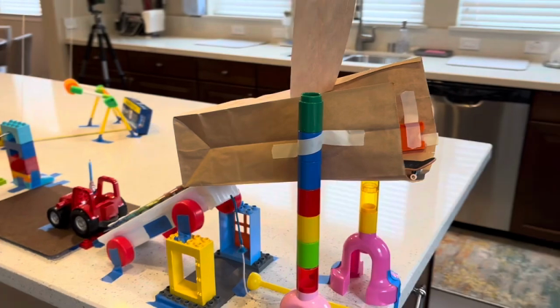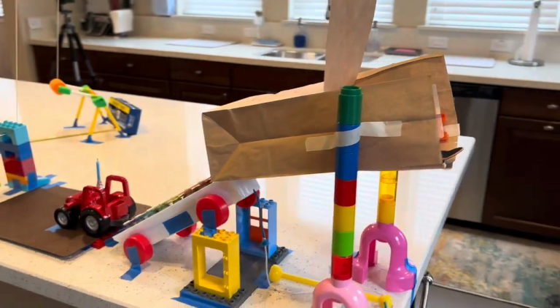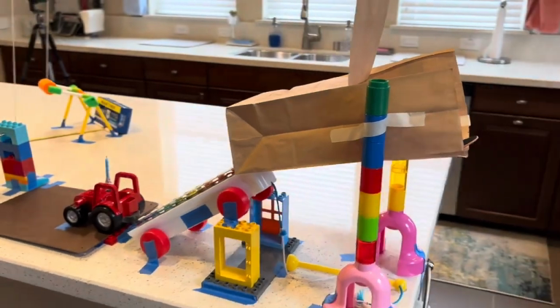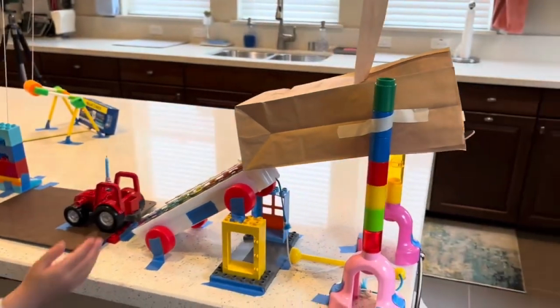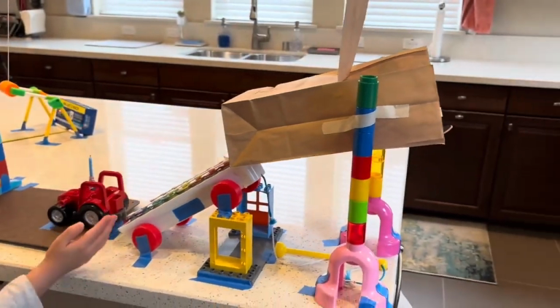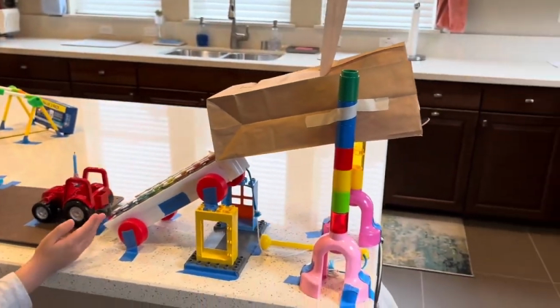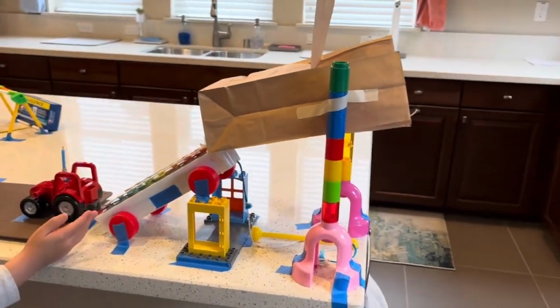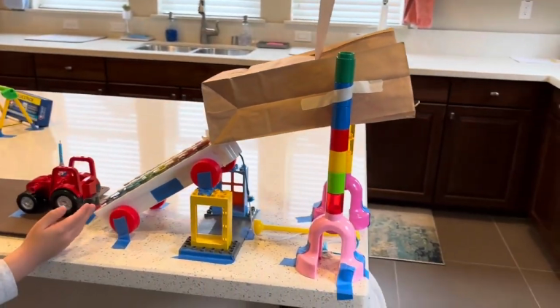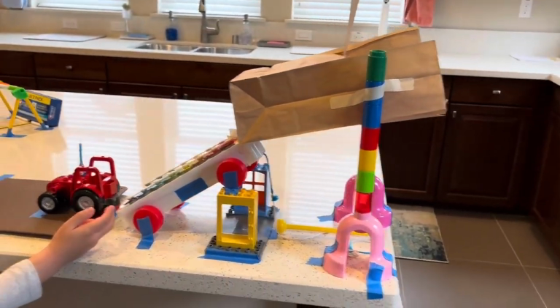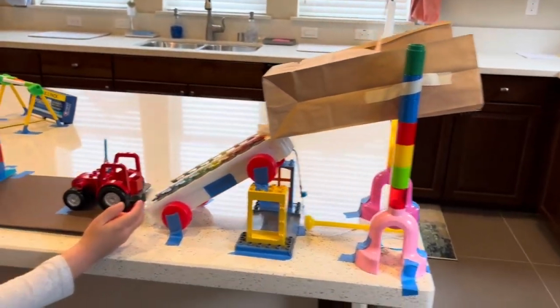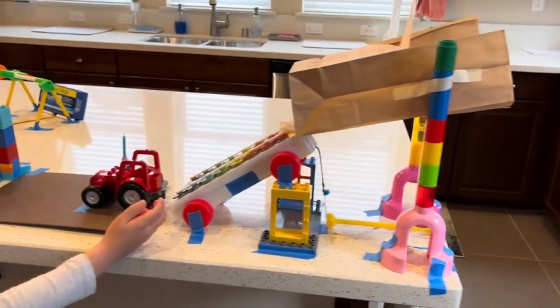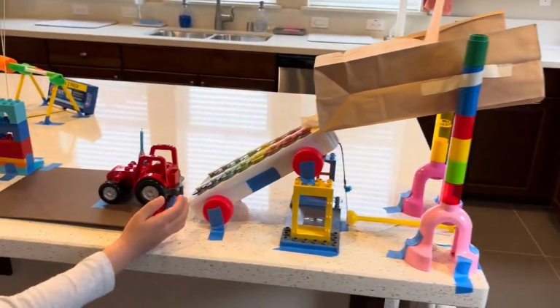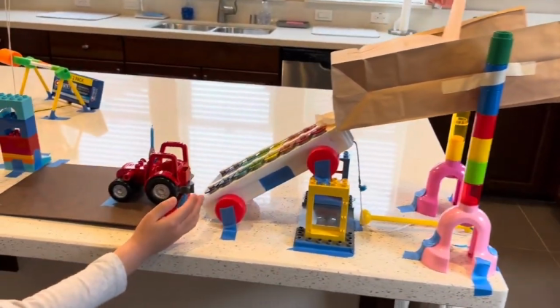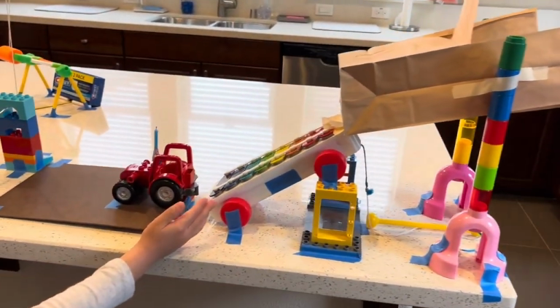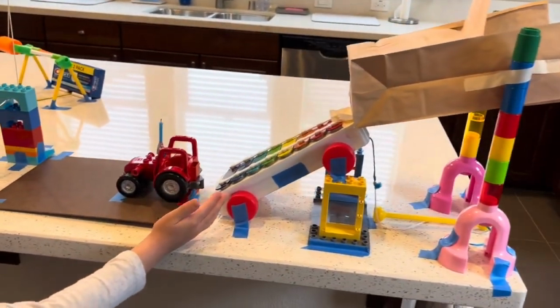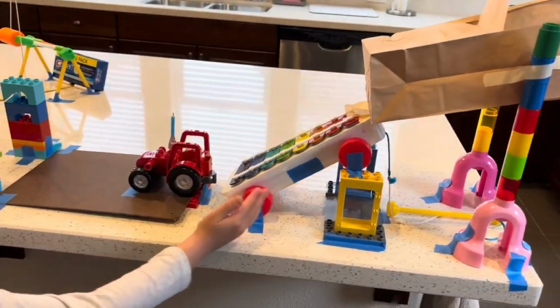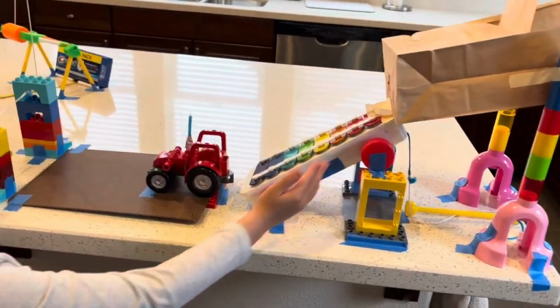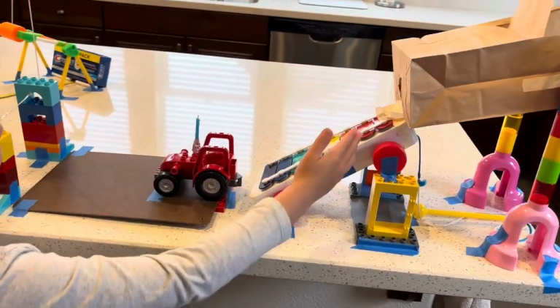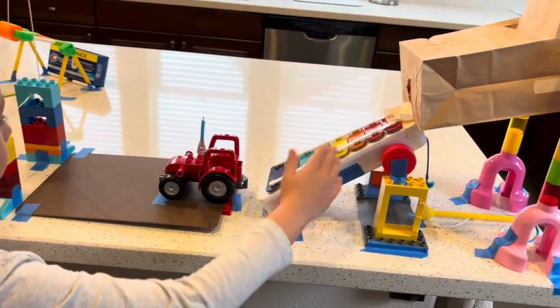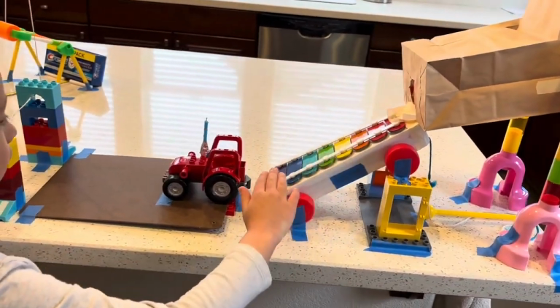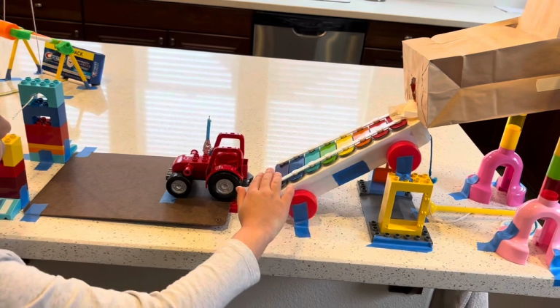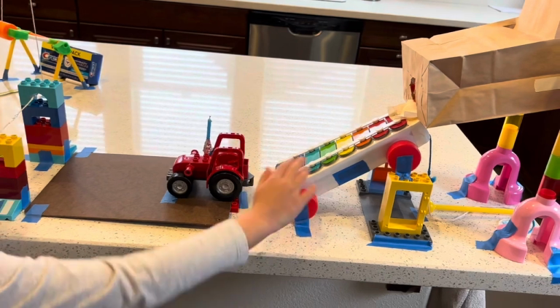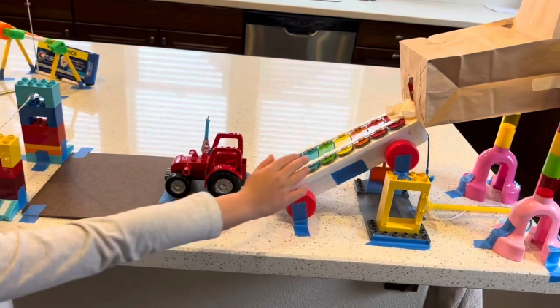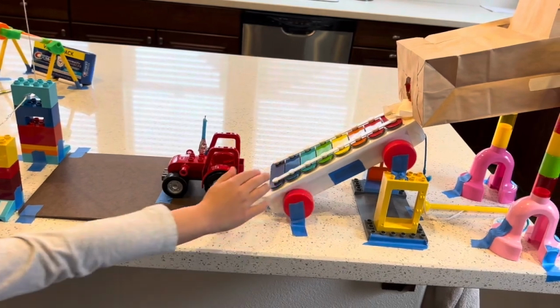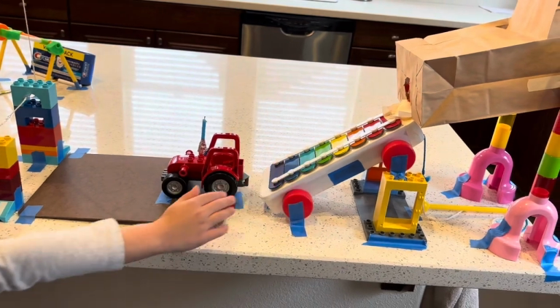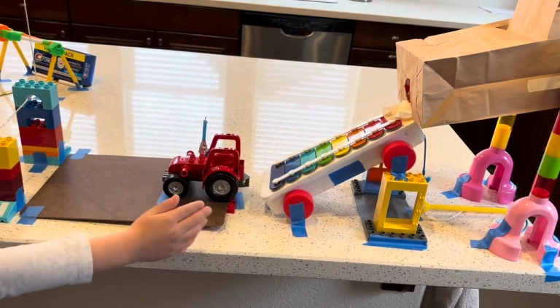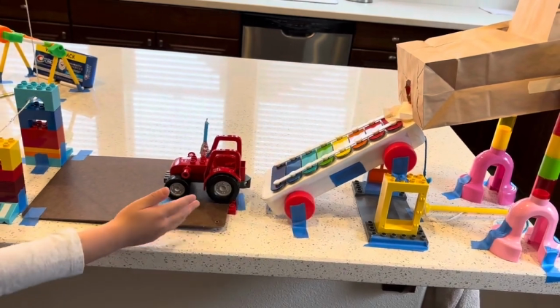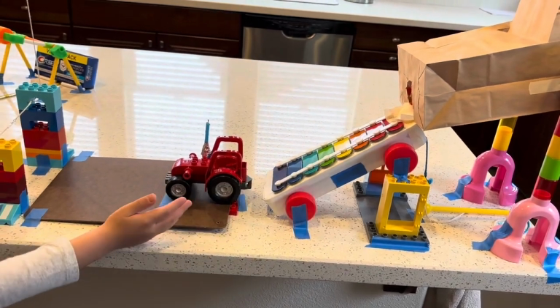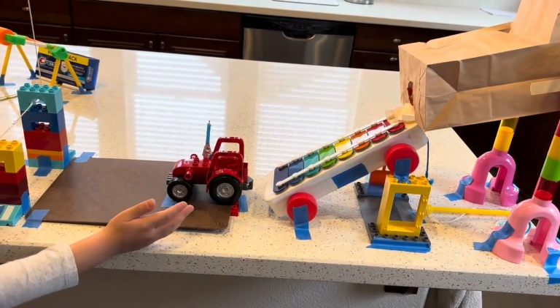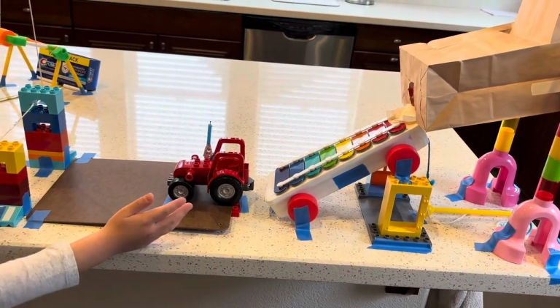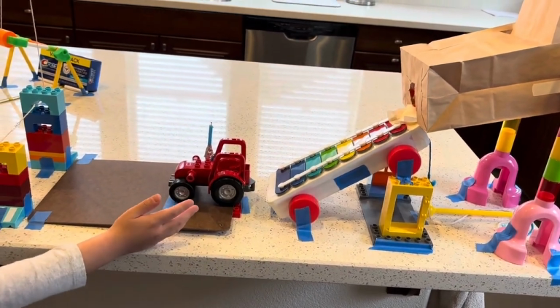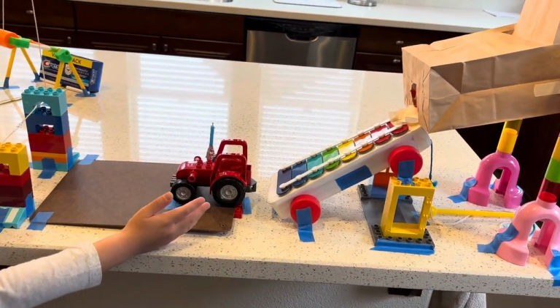Then it will transfer to this inclined plane and when it rolls over it, it will play the xylophone.